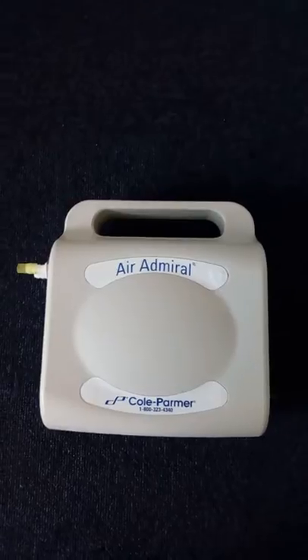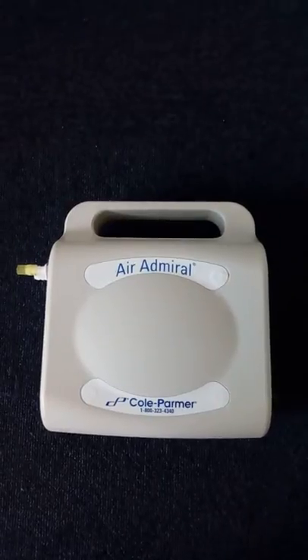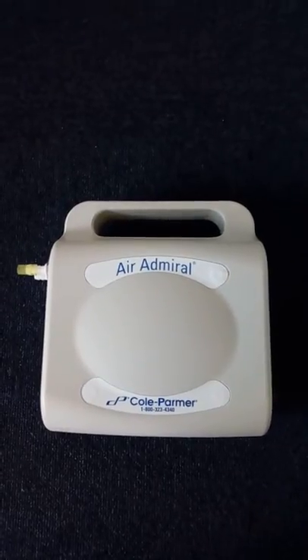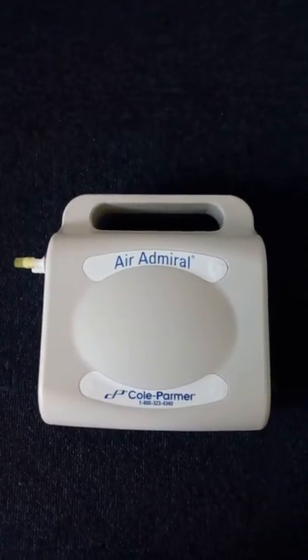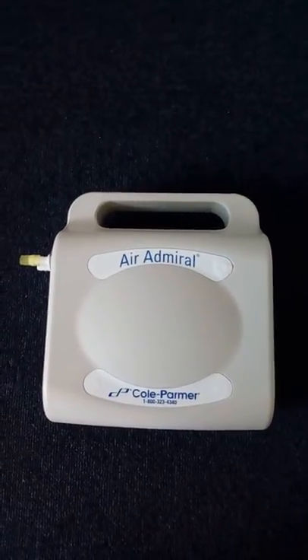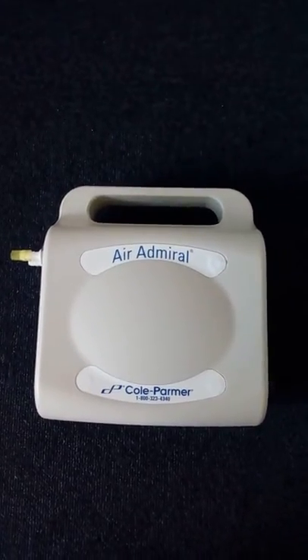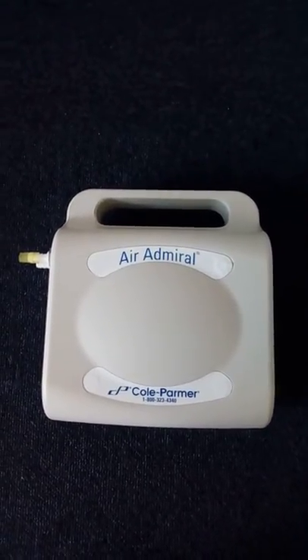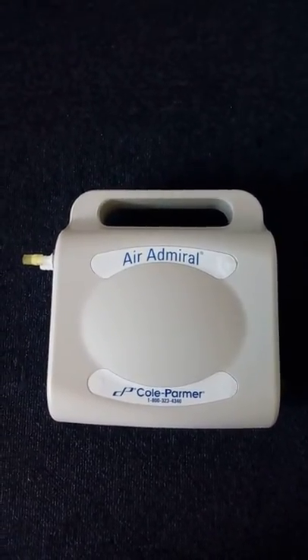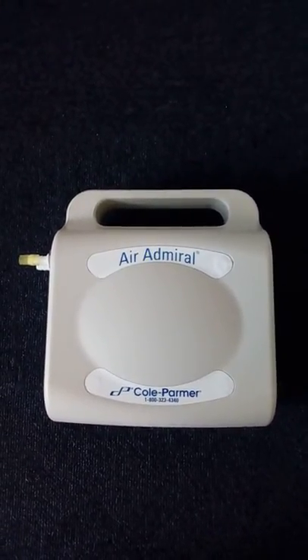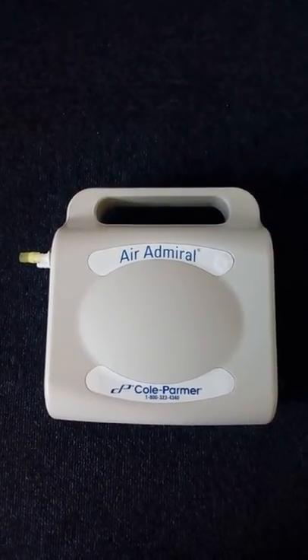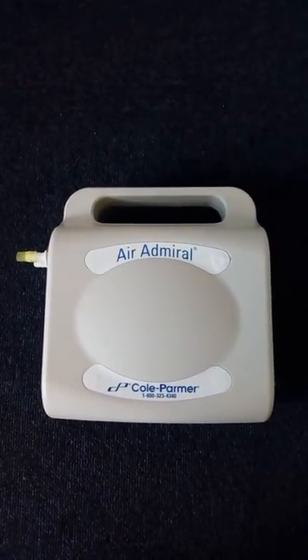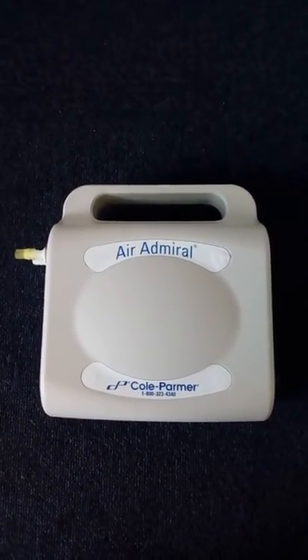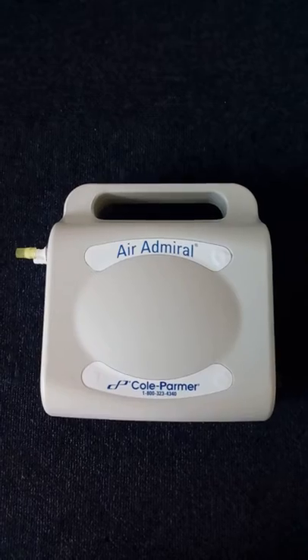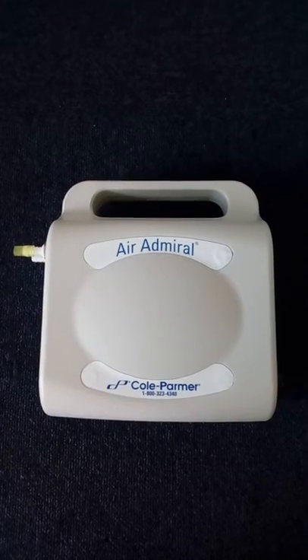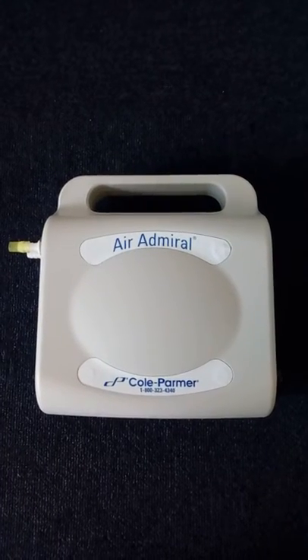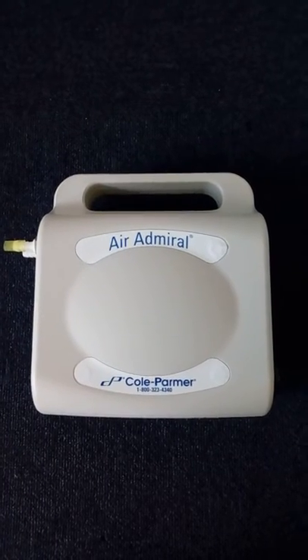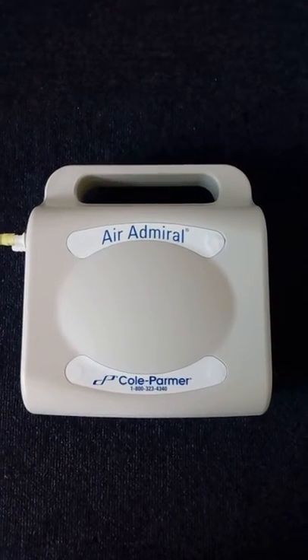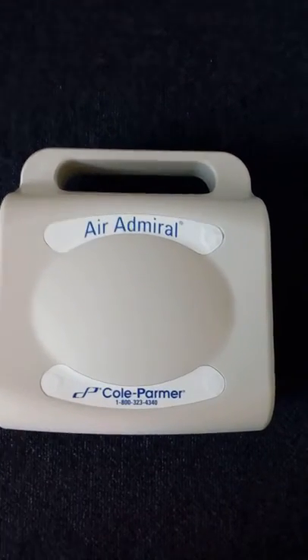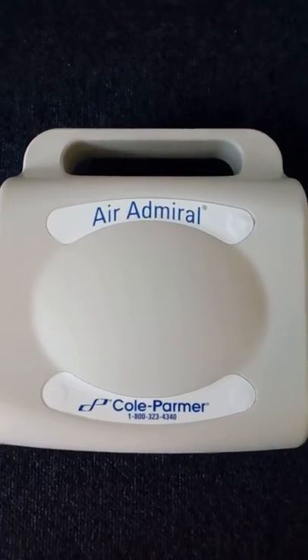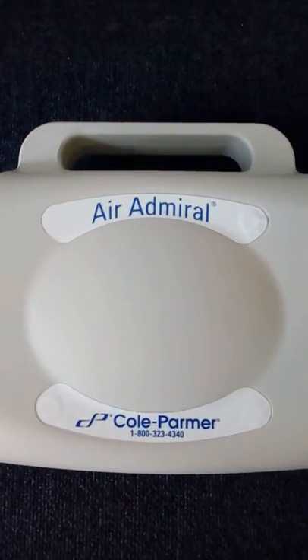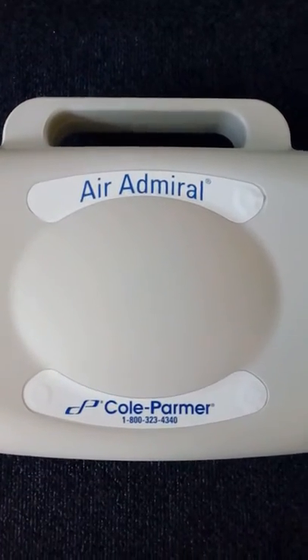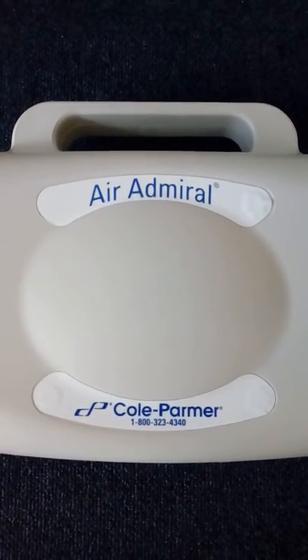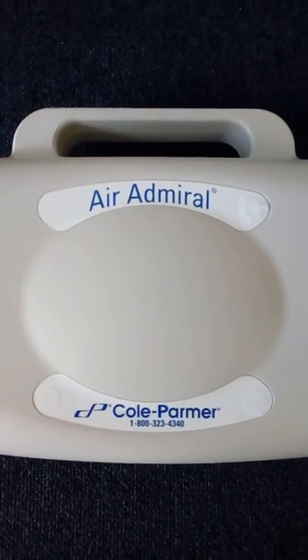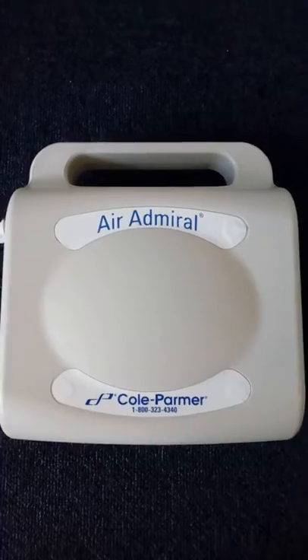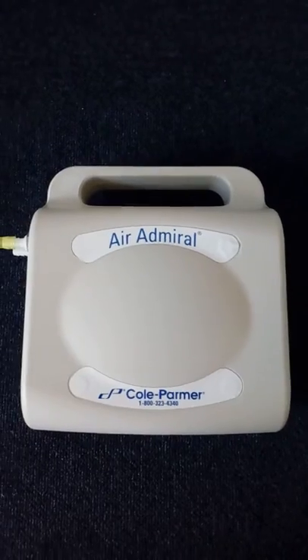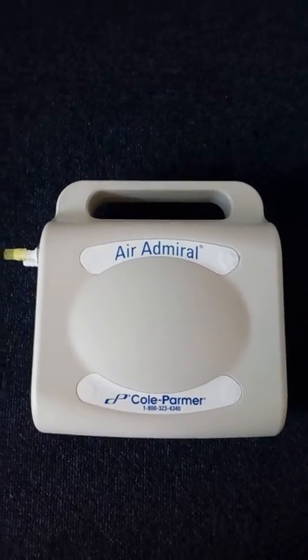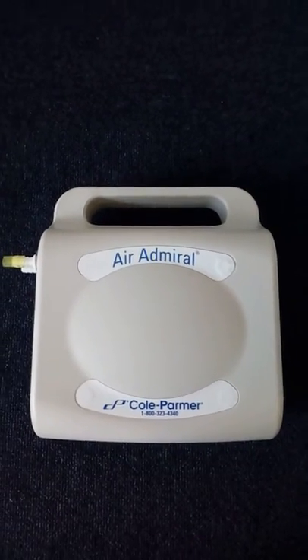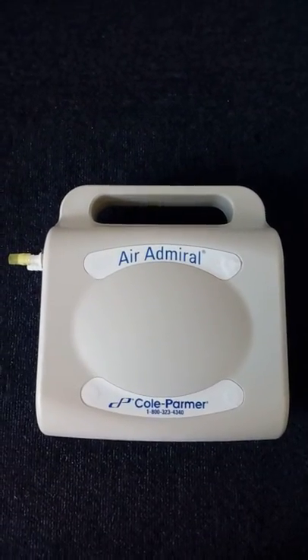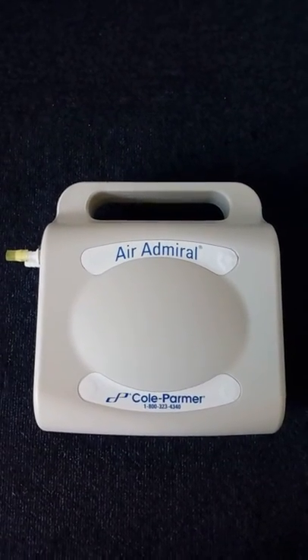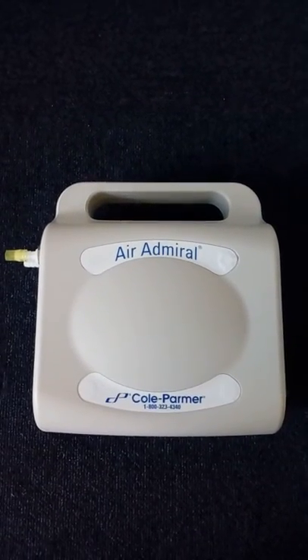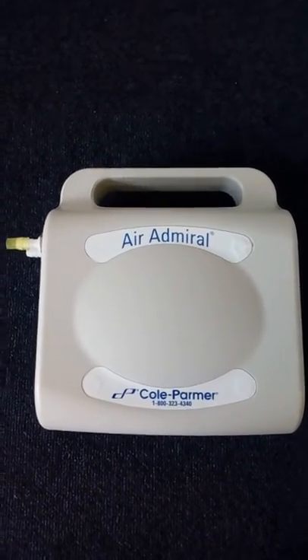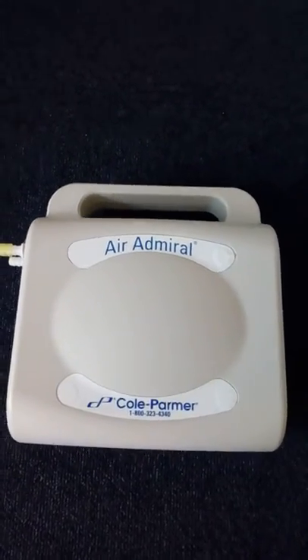This is Lisa Gregory from Richmond Scientific conducting a small test video on the Air Admiral by Cole Palmer. The small piece of equipment is in excellent condition.